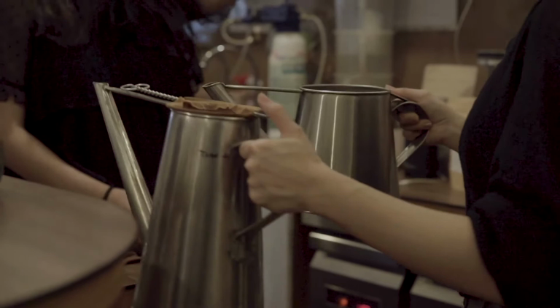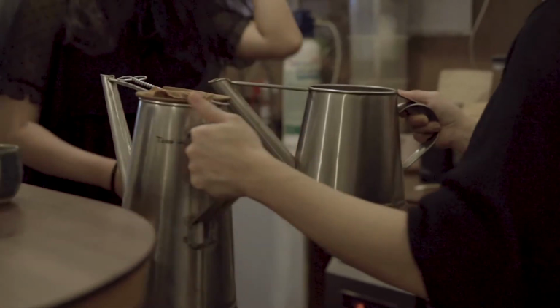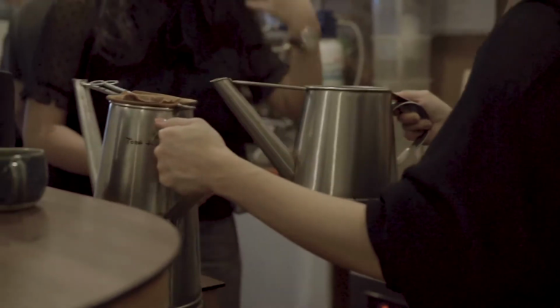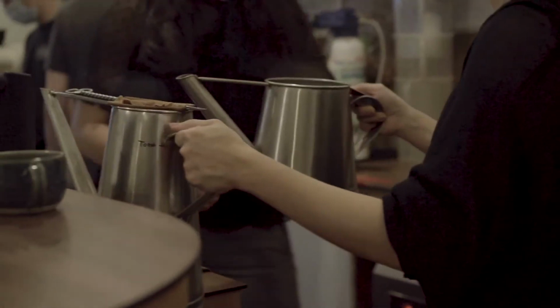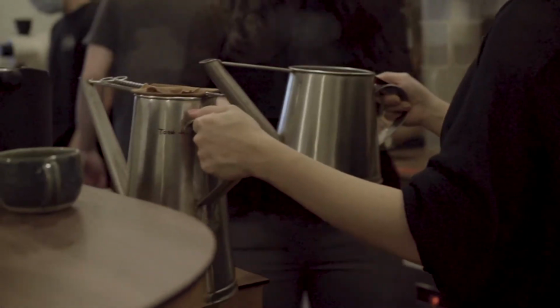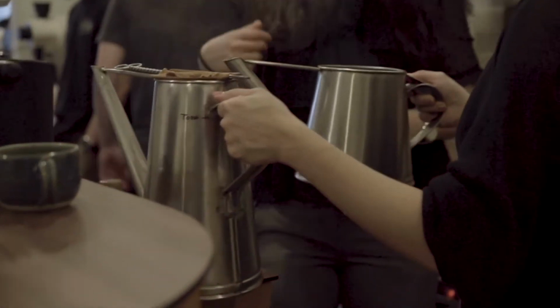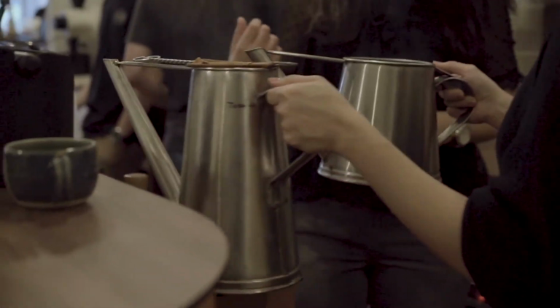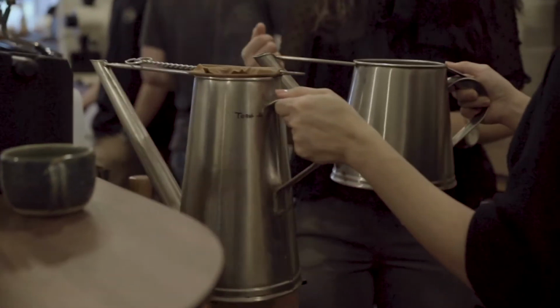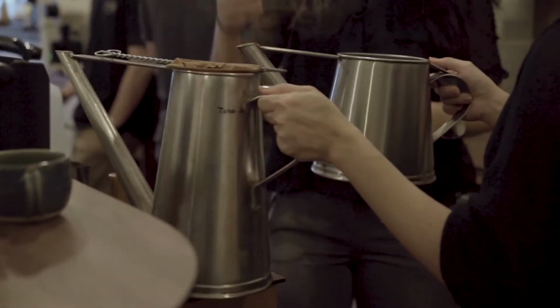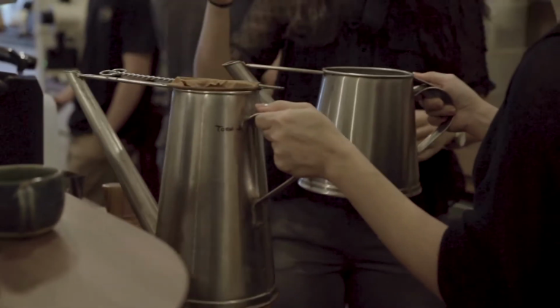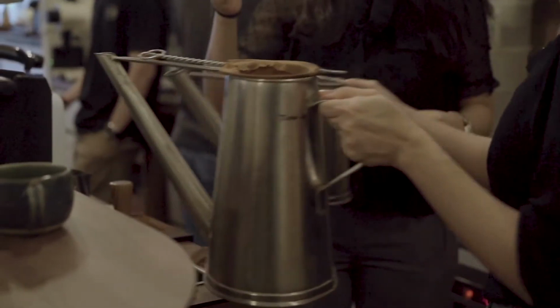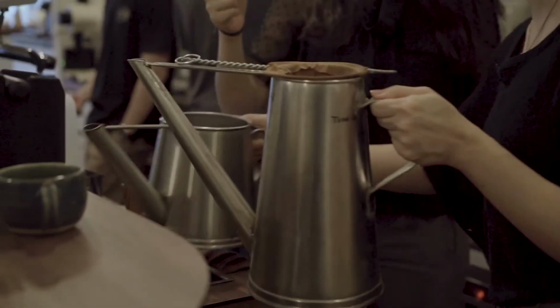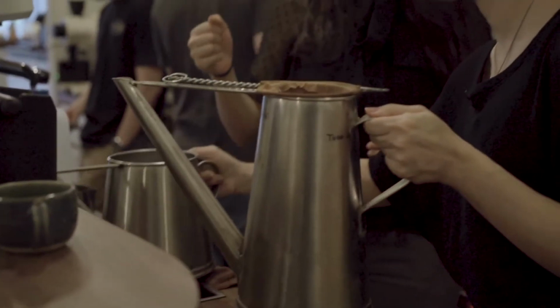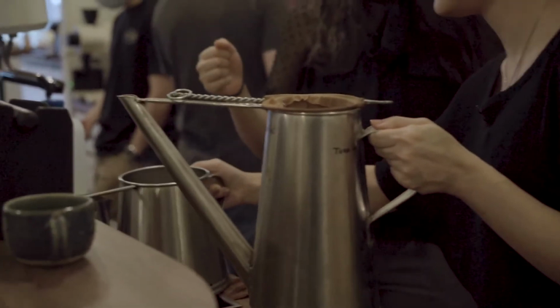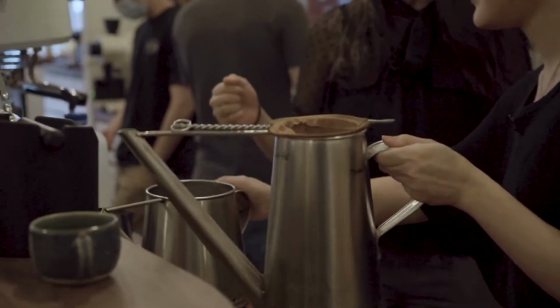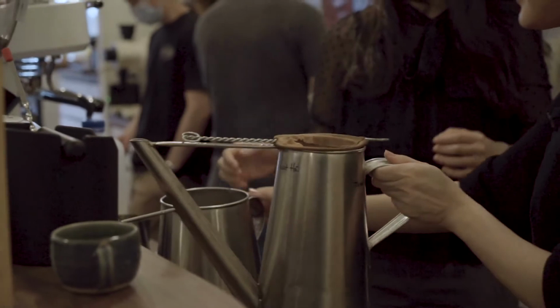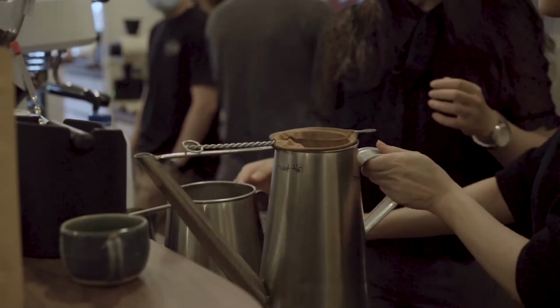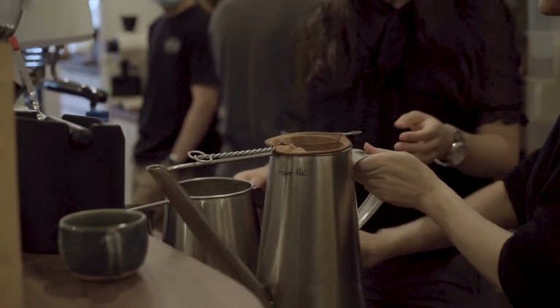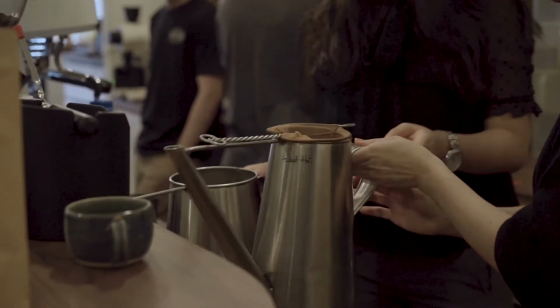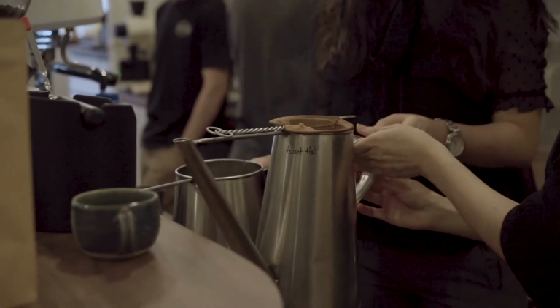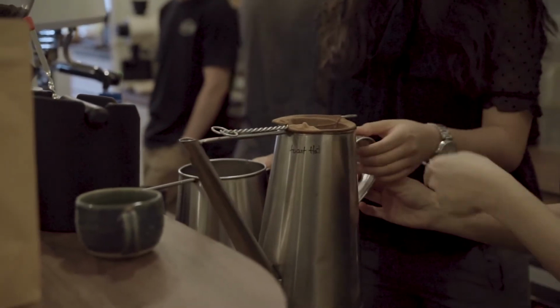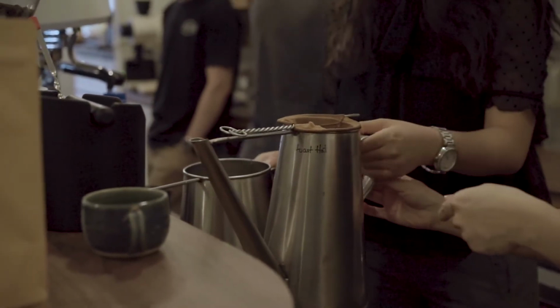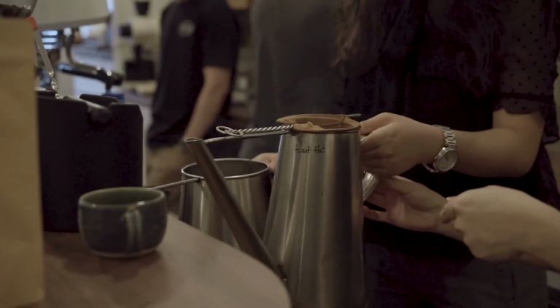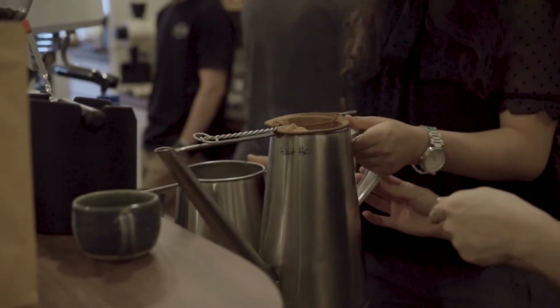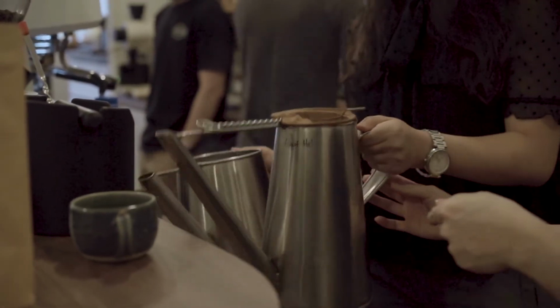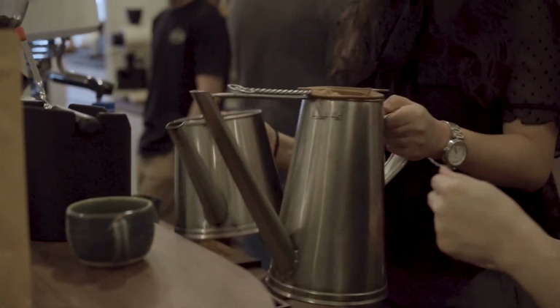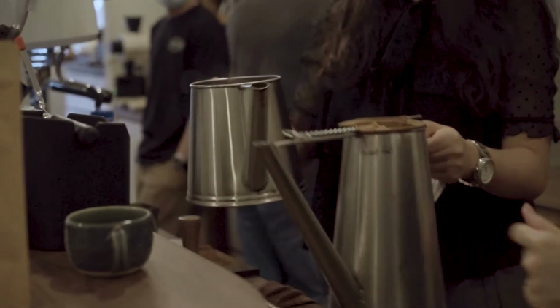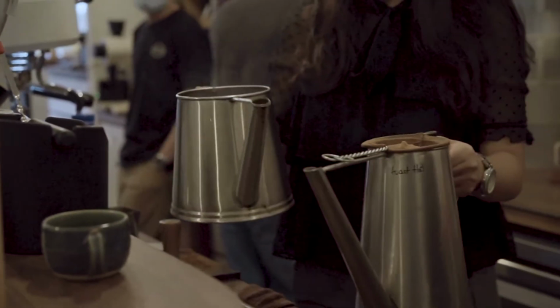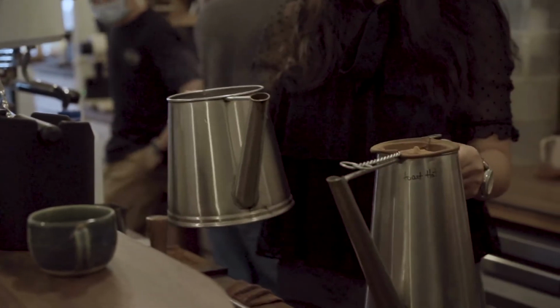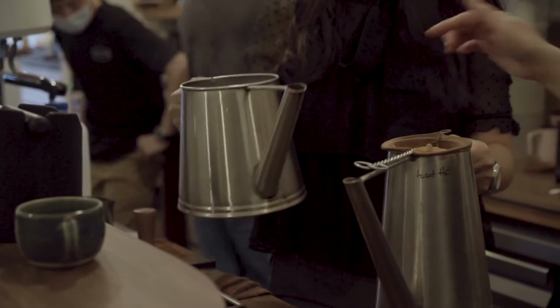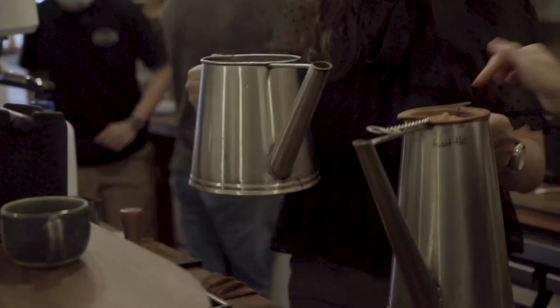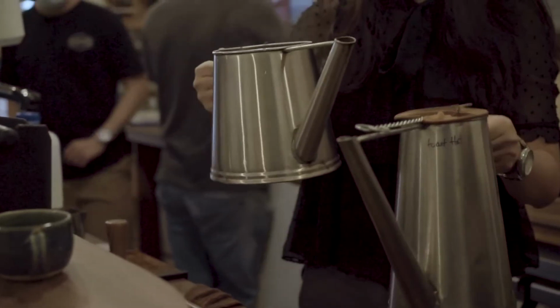You can give it a try as well. Which is your master hand? Right hand. So hold it here — just be careful, the sides are hot. So just pour it through the filter here.